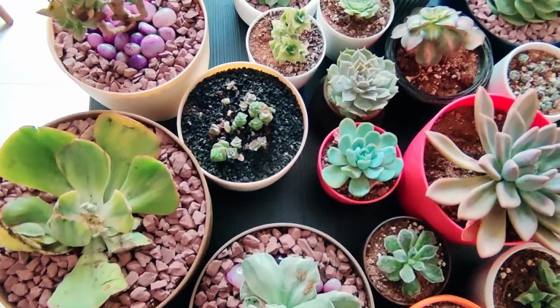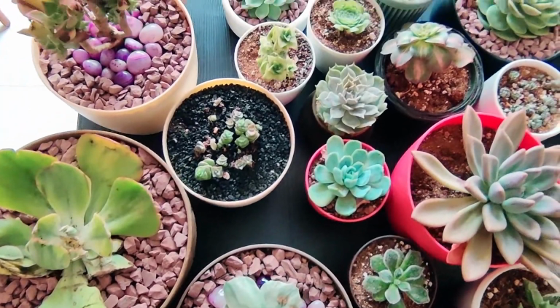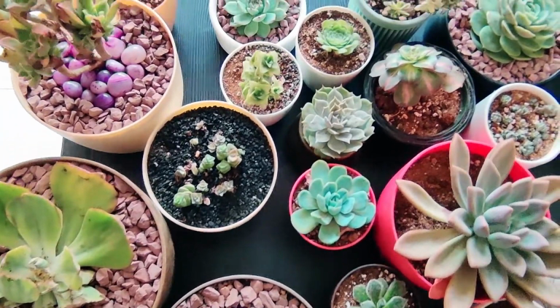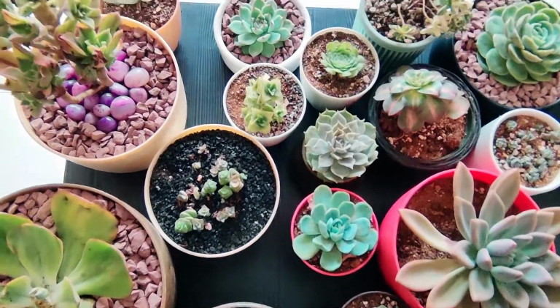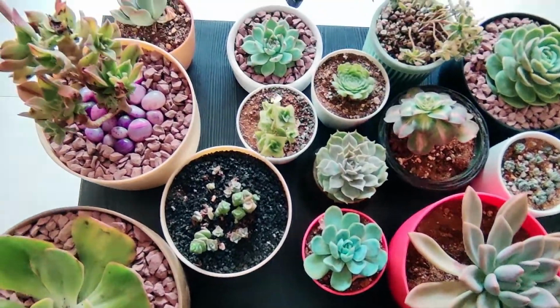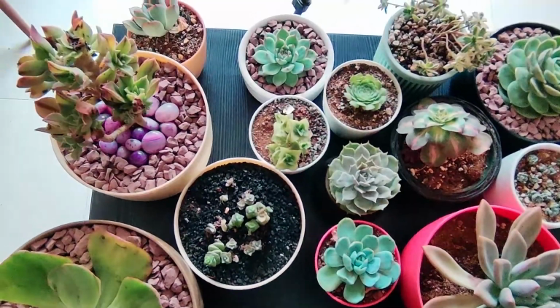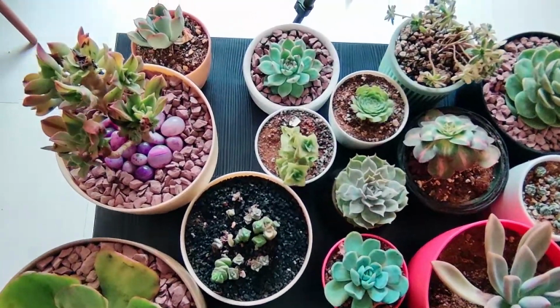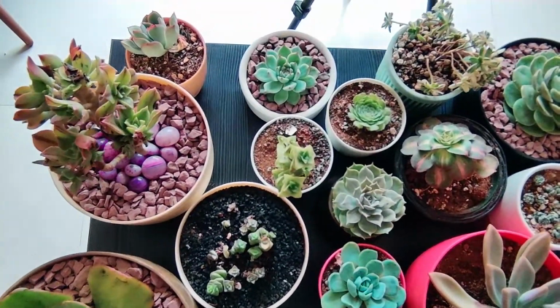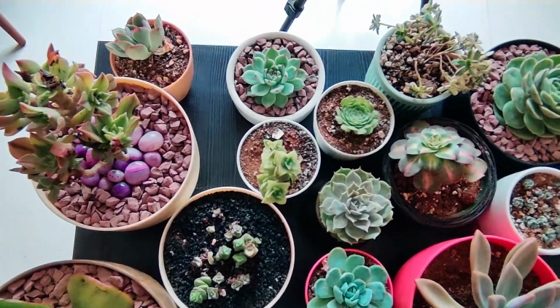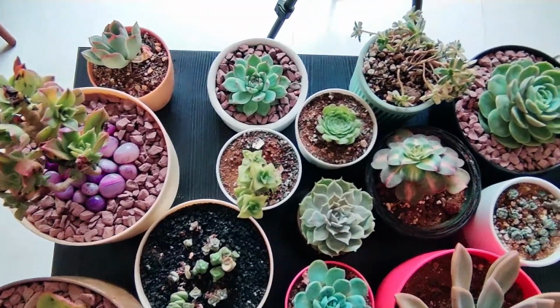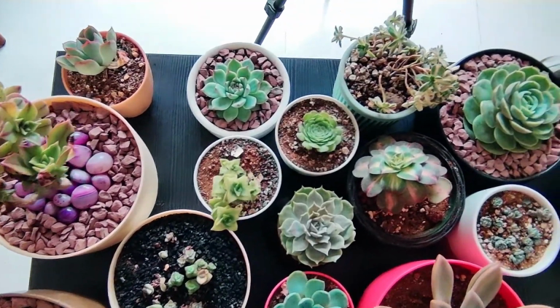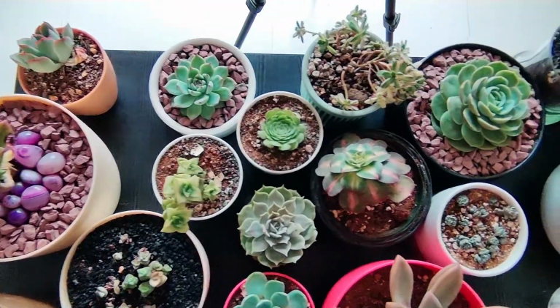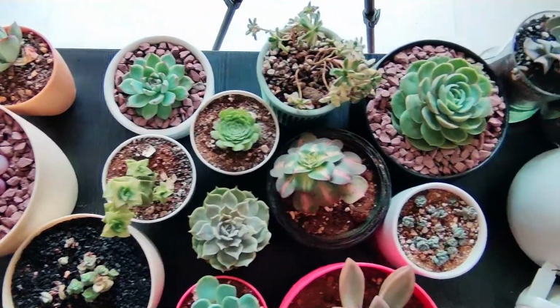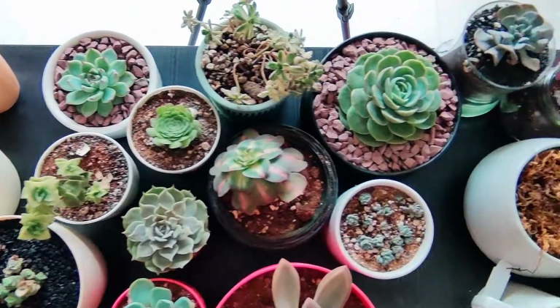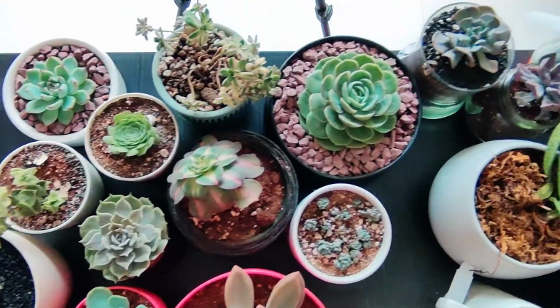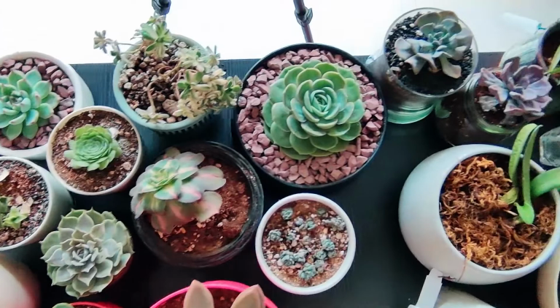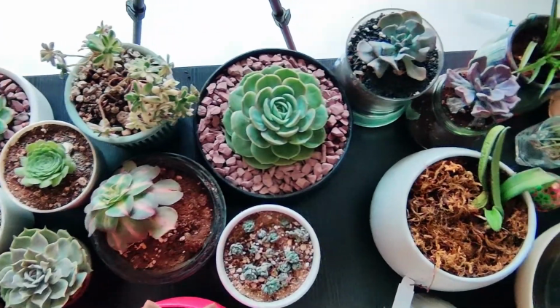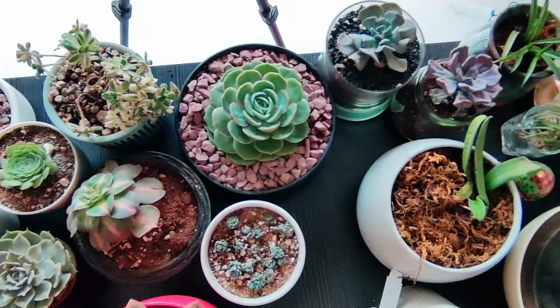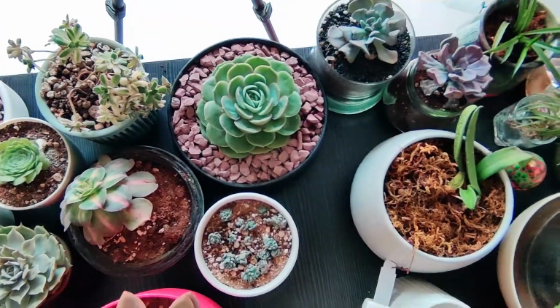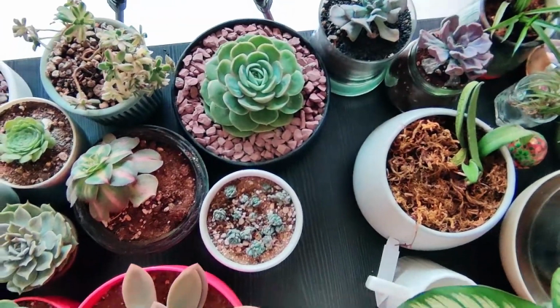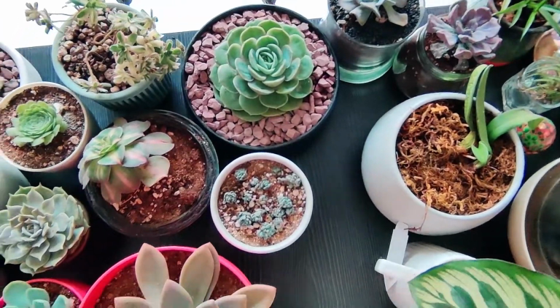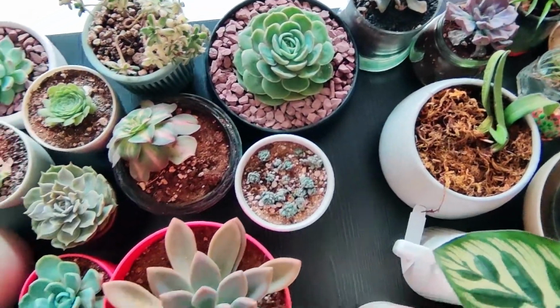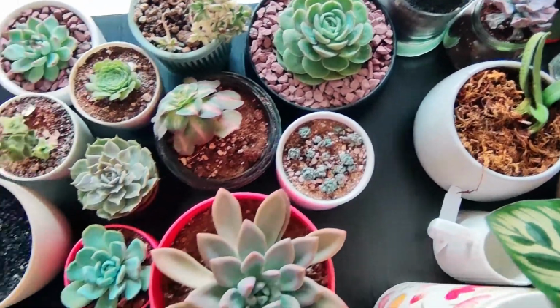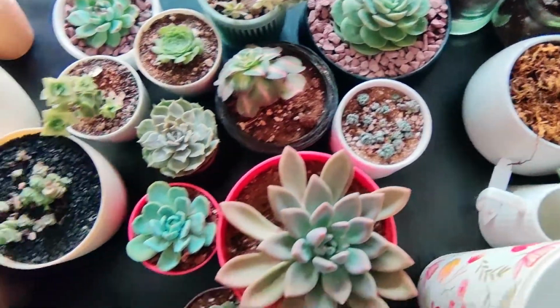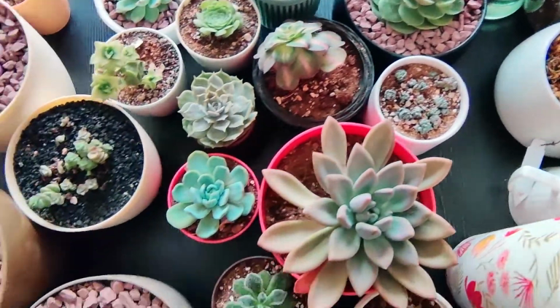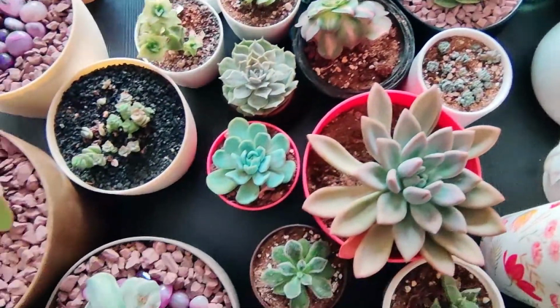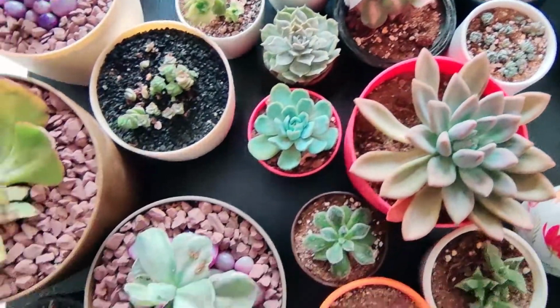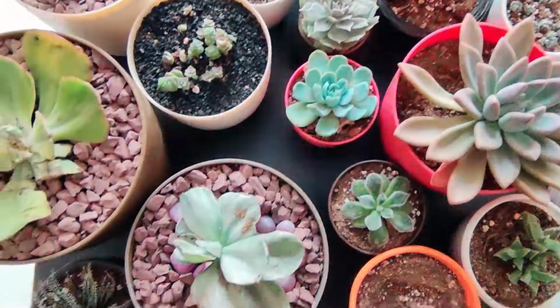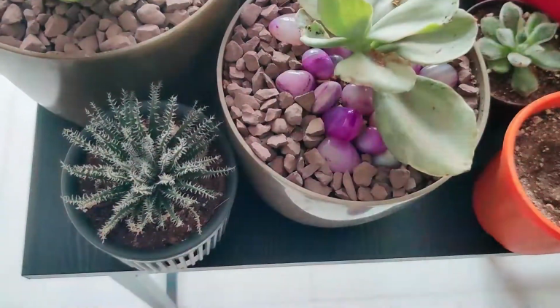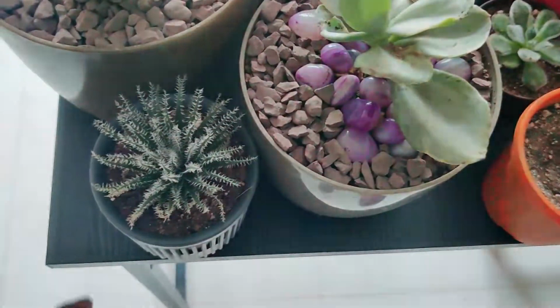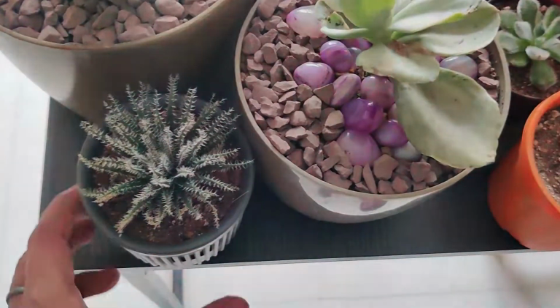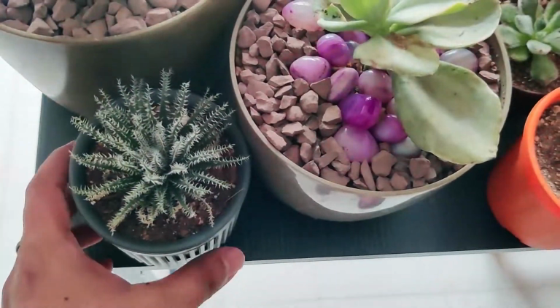As you can see, this is my entire remaining collection. I still feel like I'm forgetting one or two, but I'm not so sure.